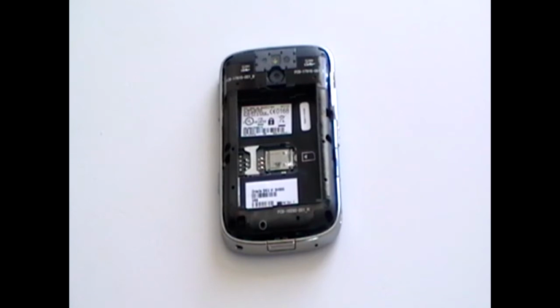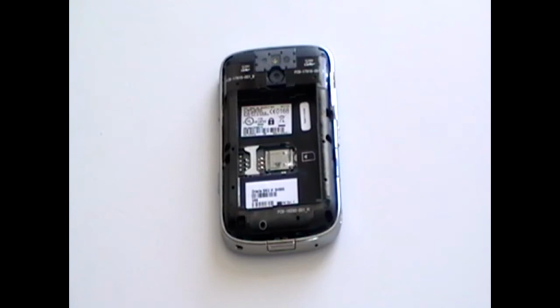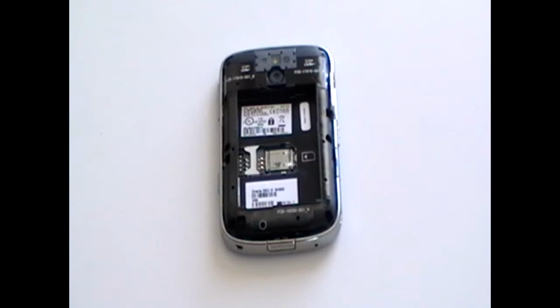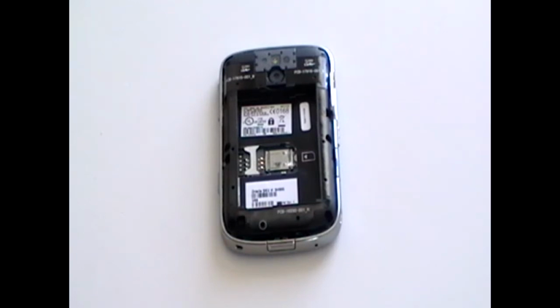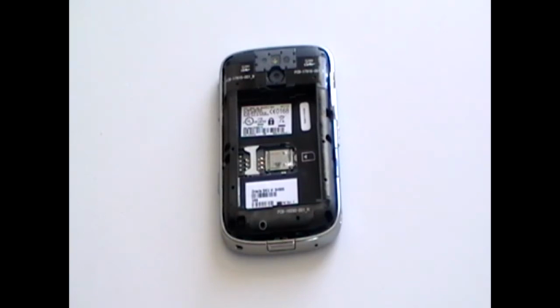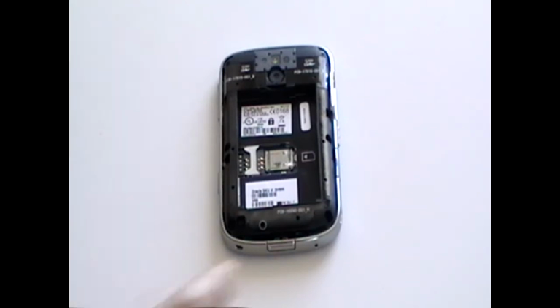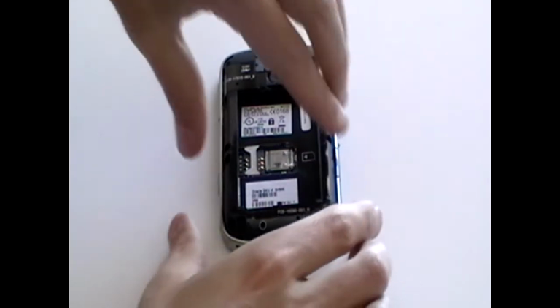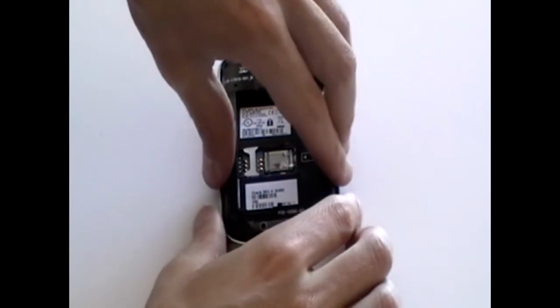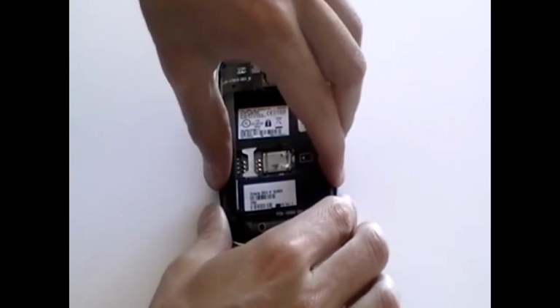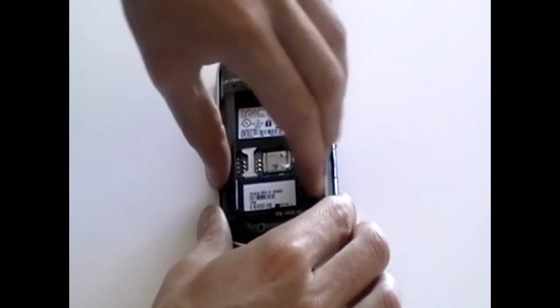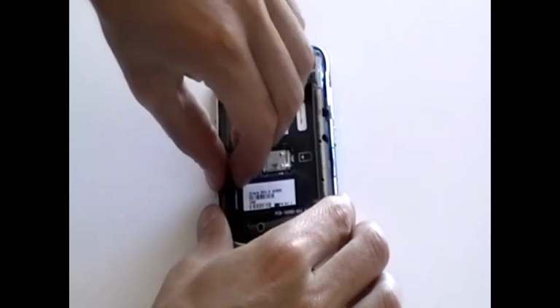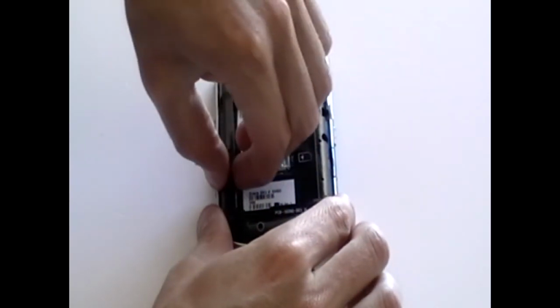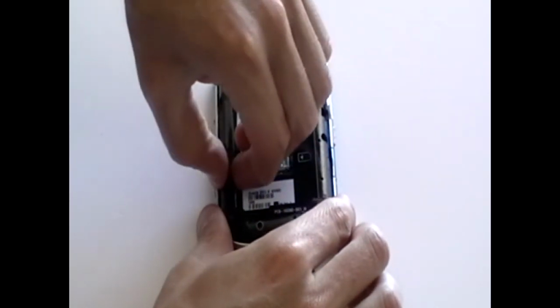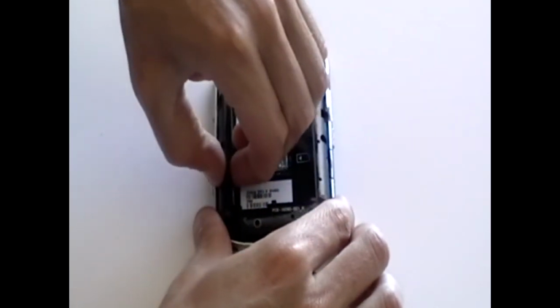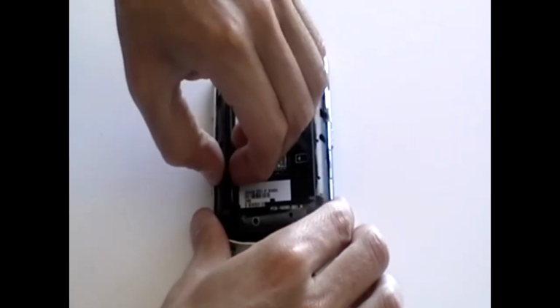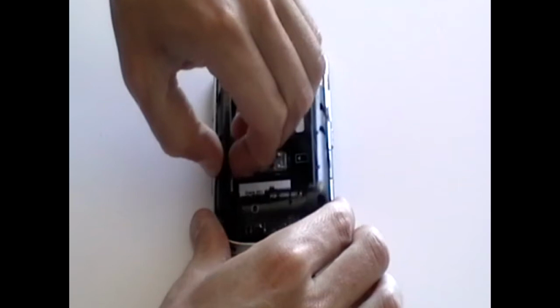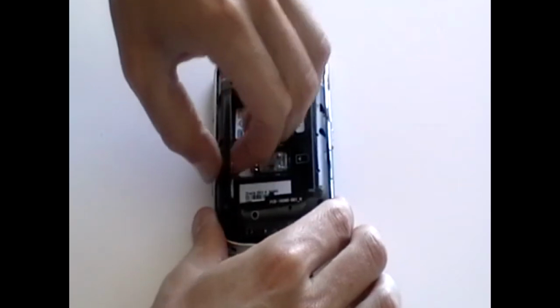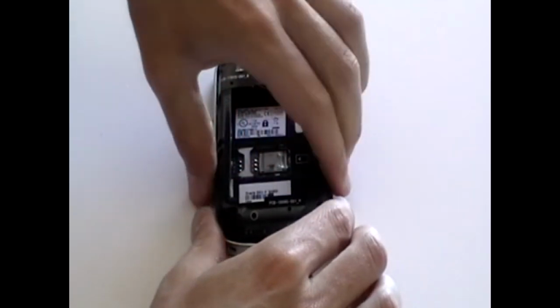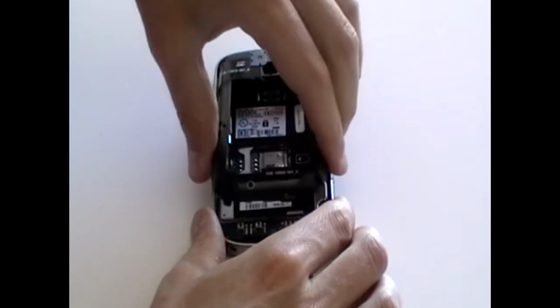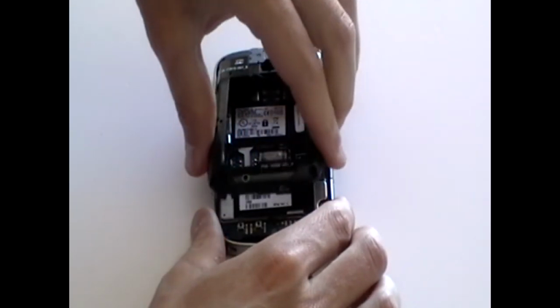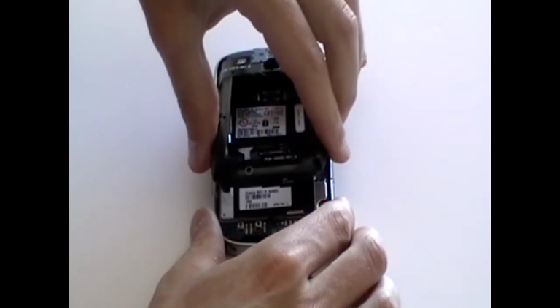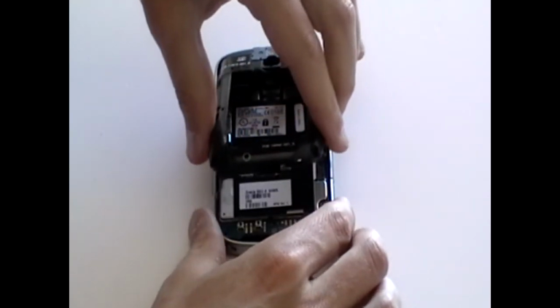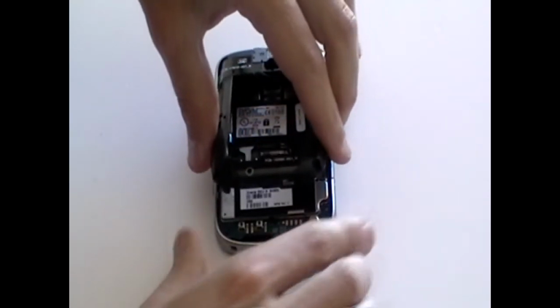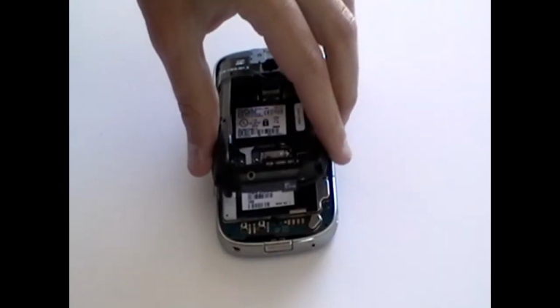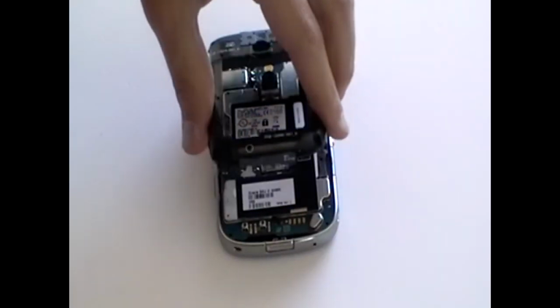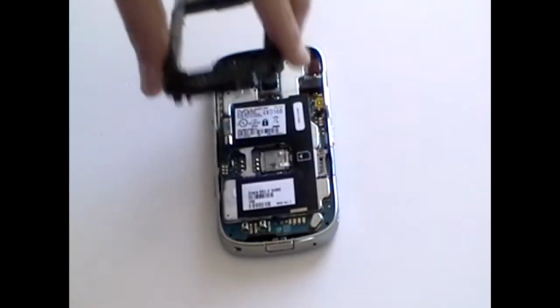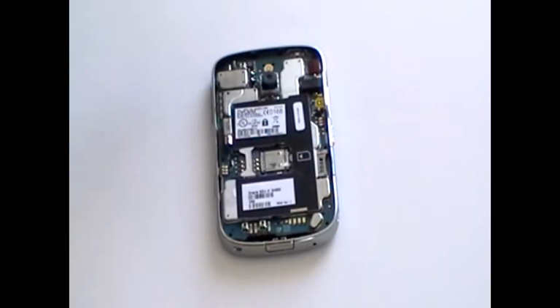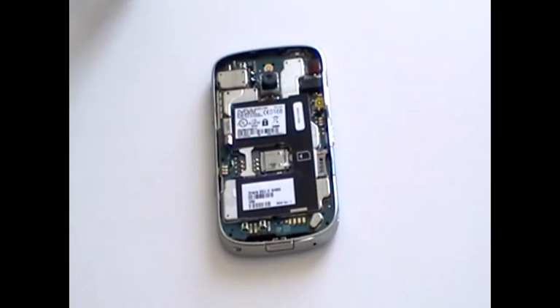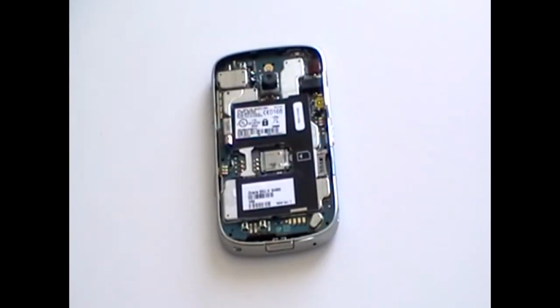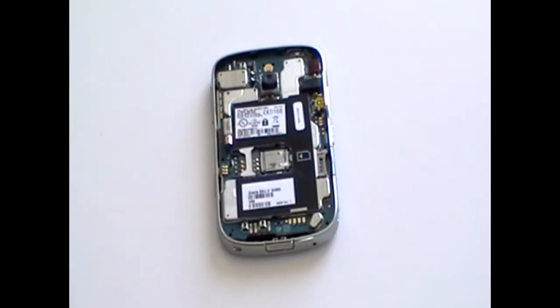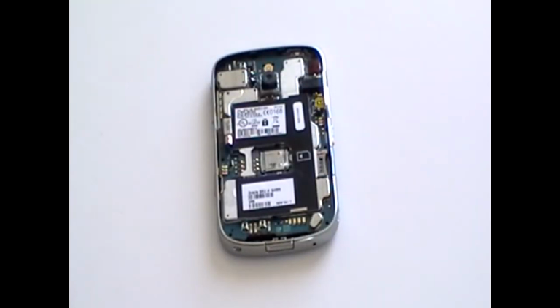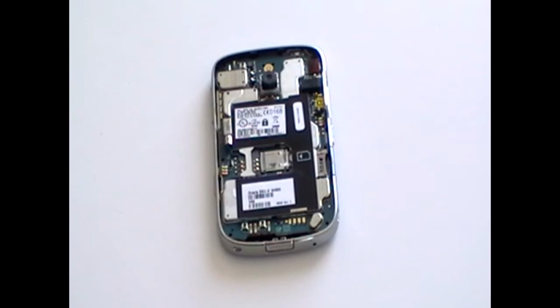Once the screws have been removed from the phone, you can remove the back casing as shown here now in the video. It should pull off quite easily.